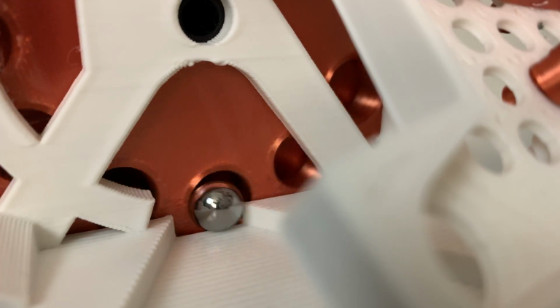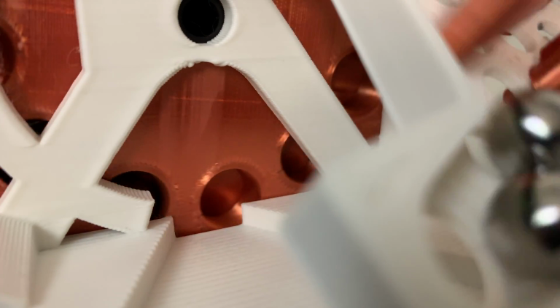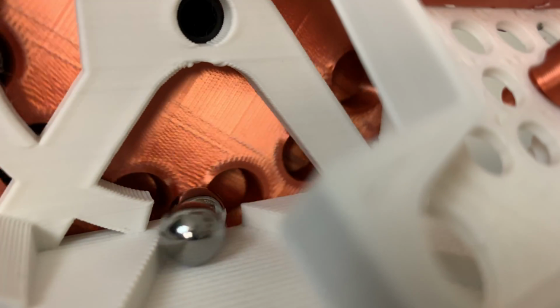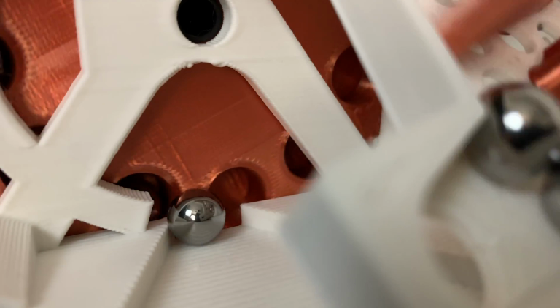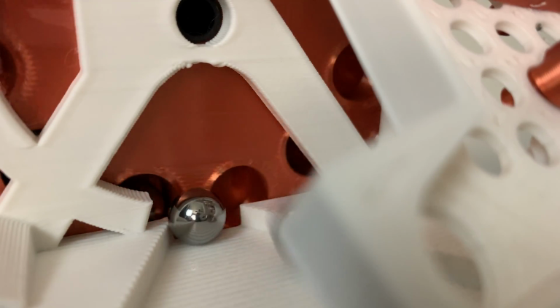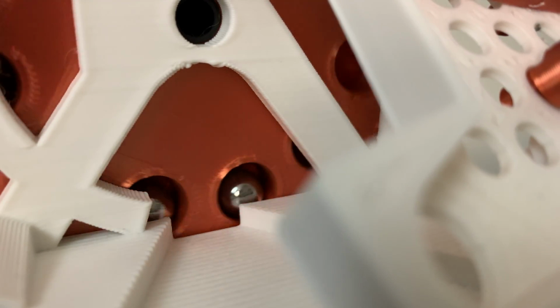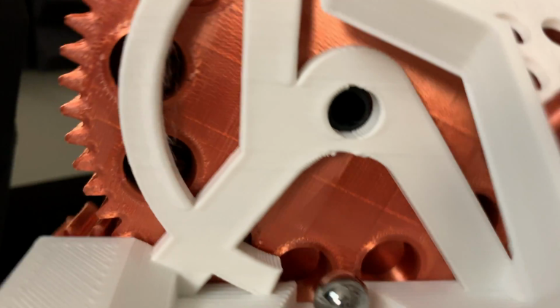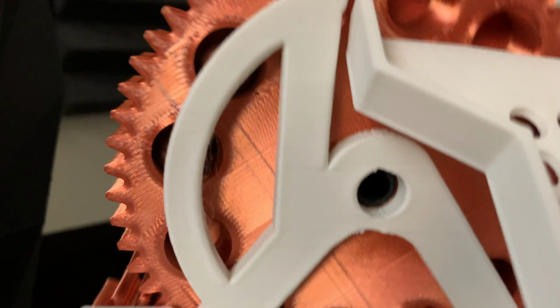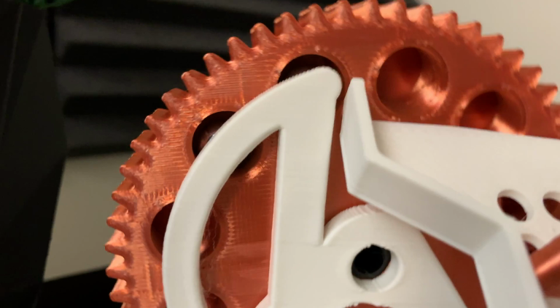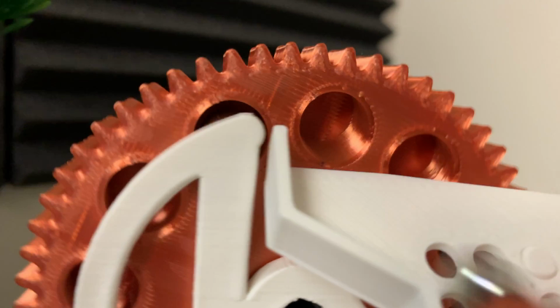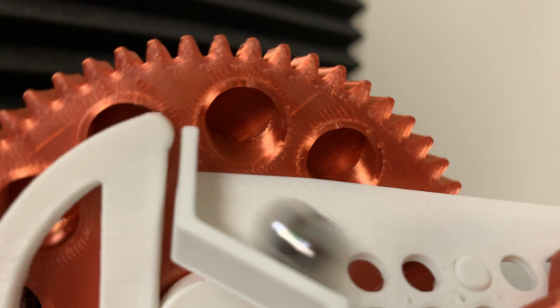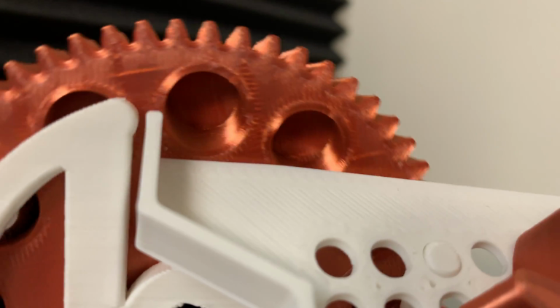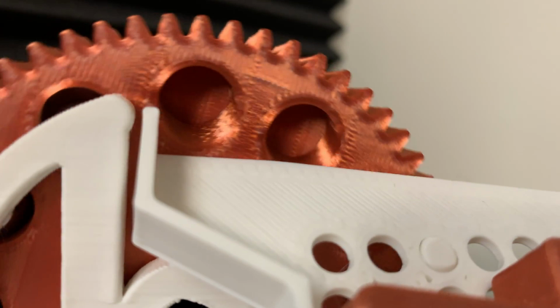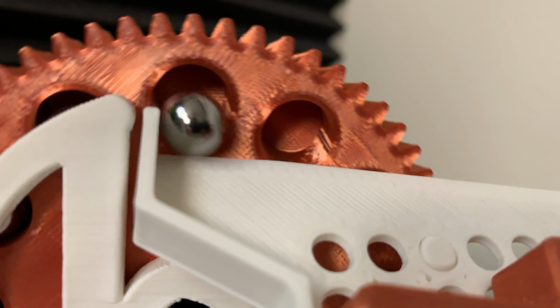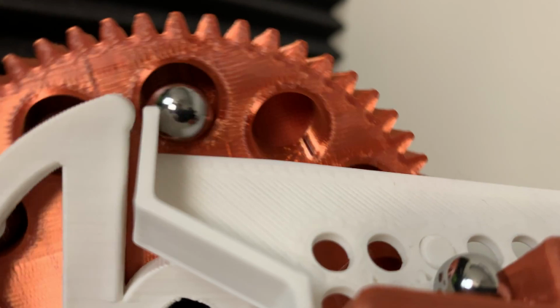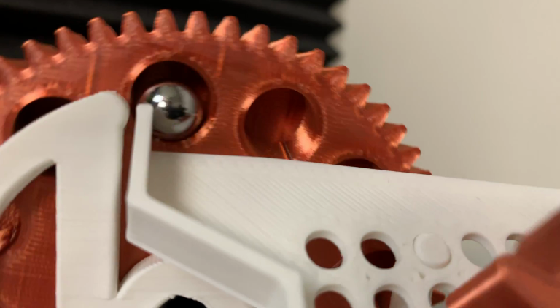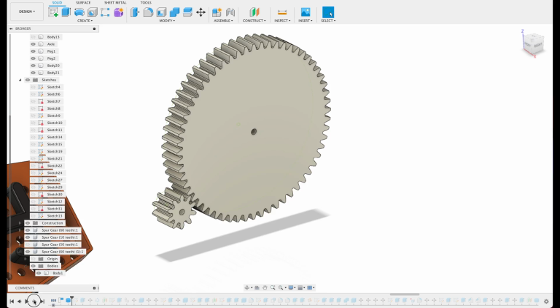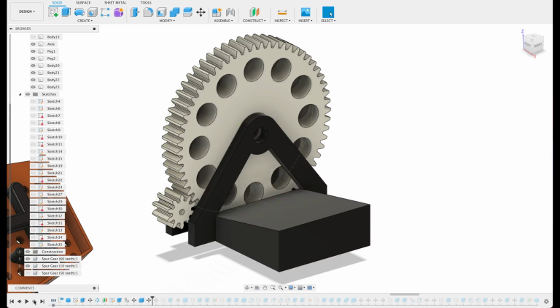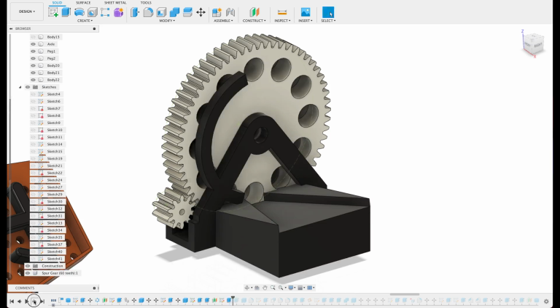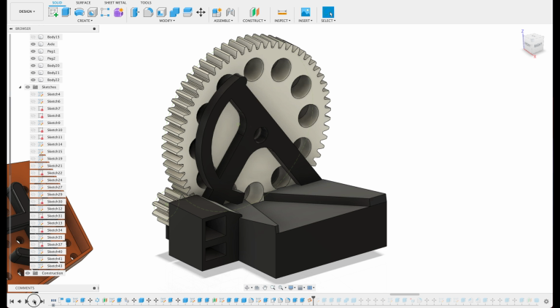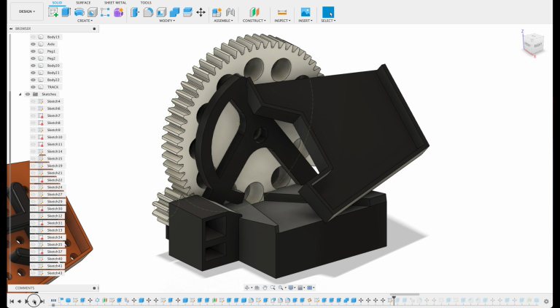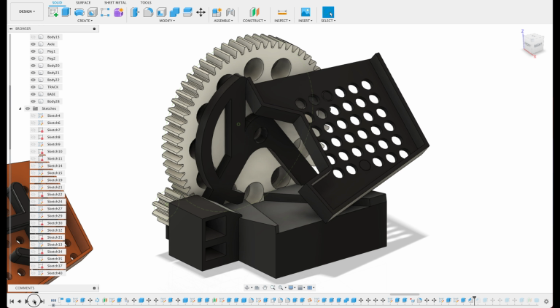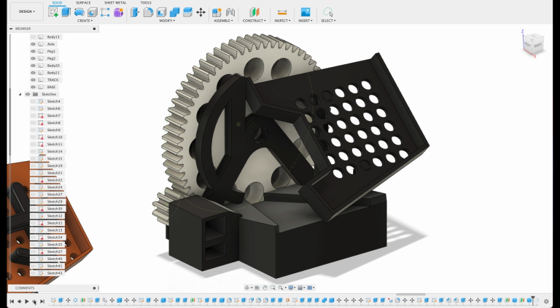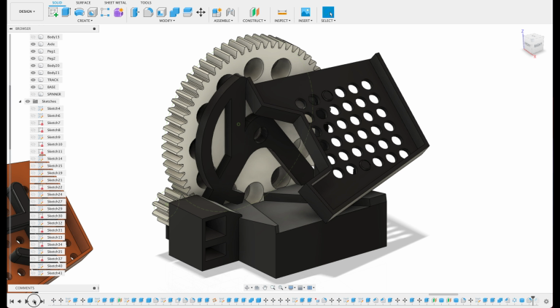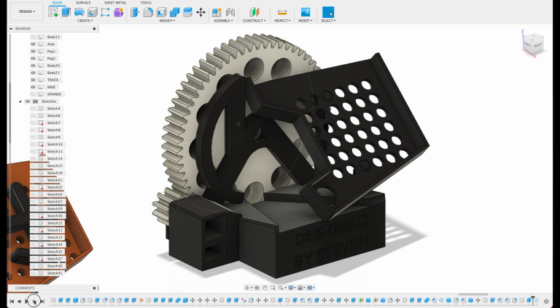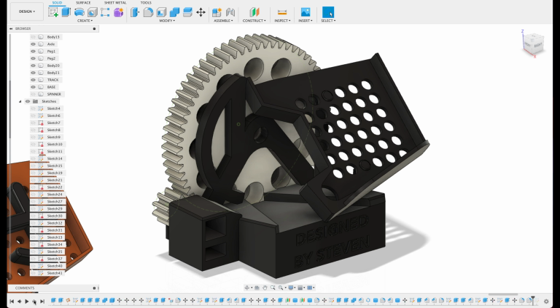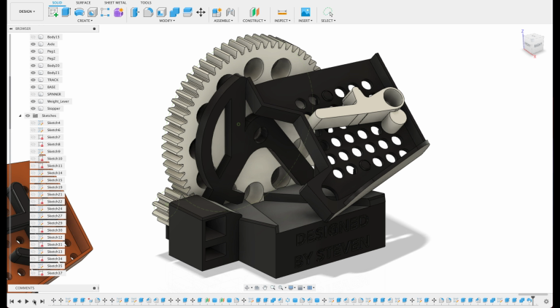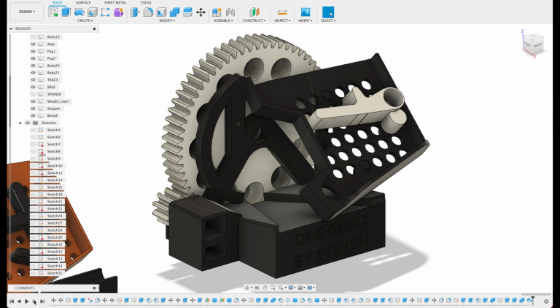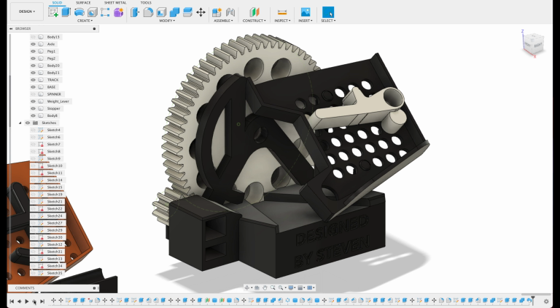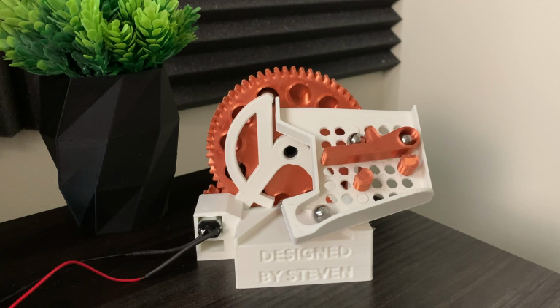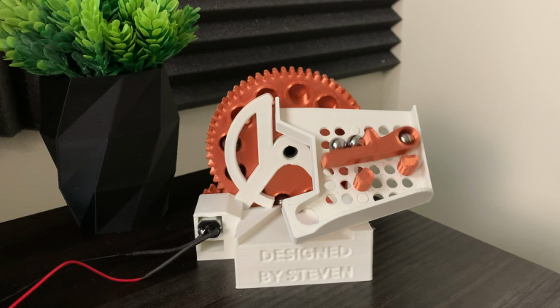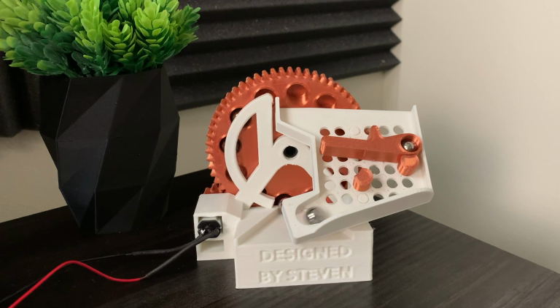I used to love making marble machines as a kid, but now that we have 3D printing, it's opened up a whole new world of possibilities. Never before has it been easier to create almost anything imaginable. Thanks for watching and happy printing.